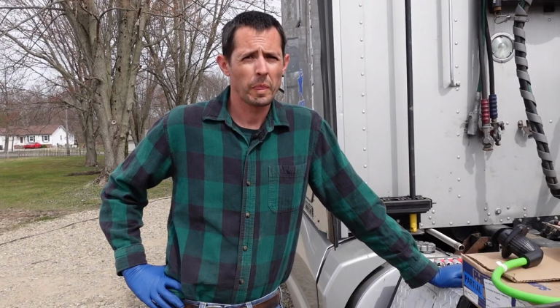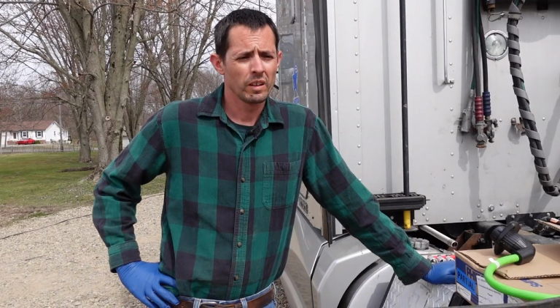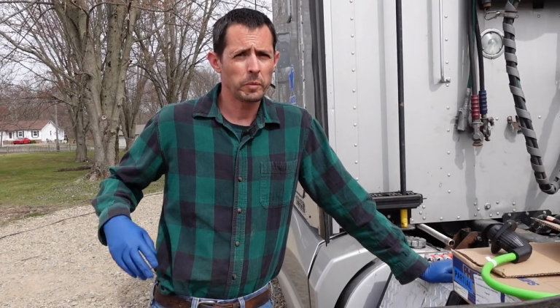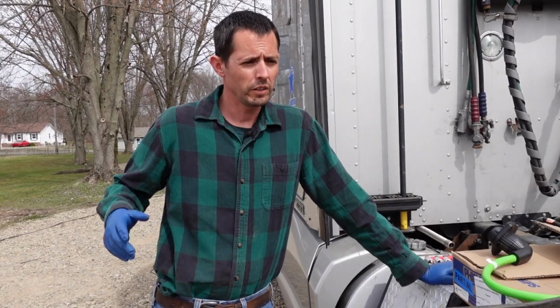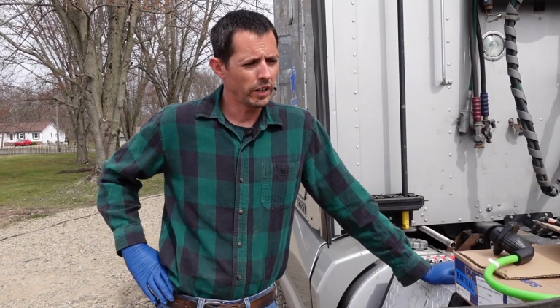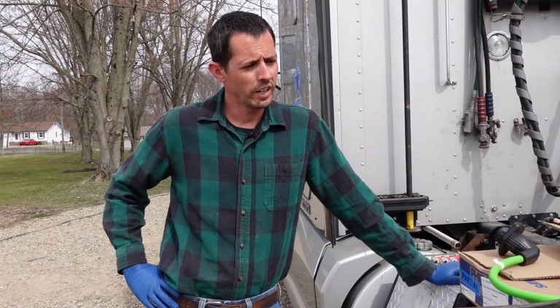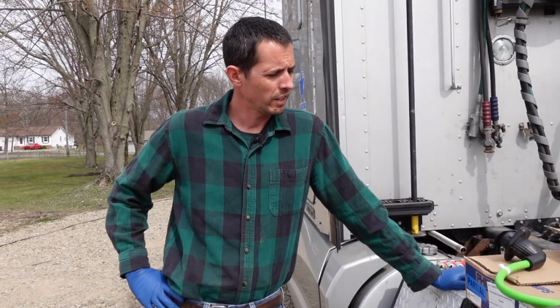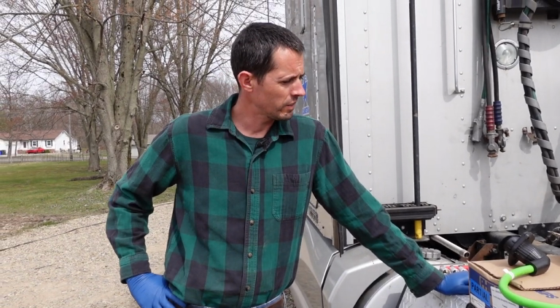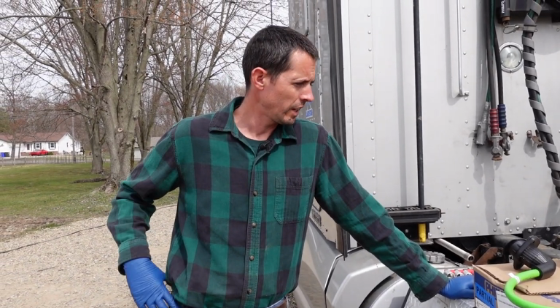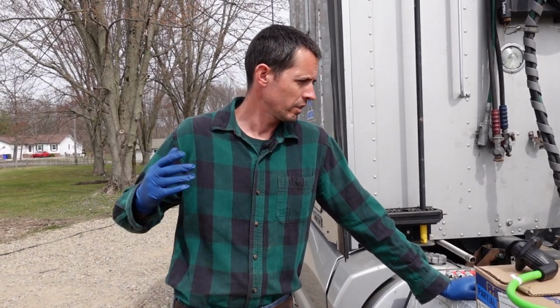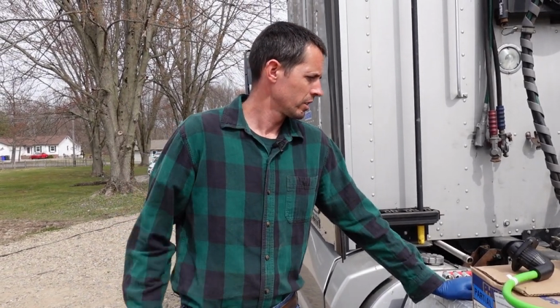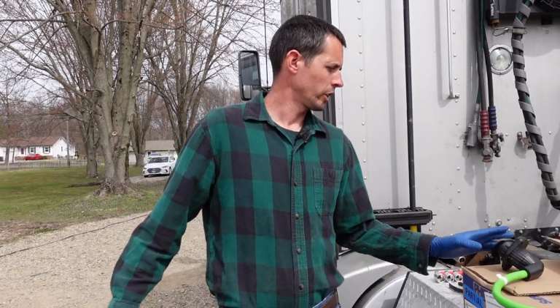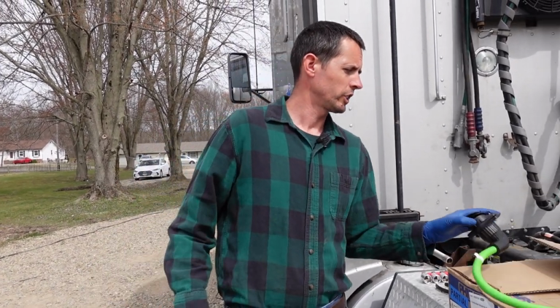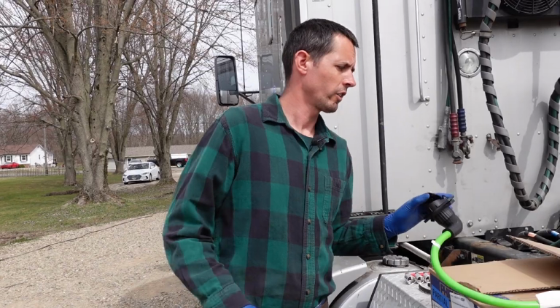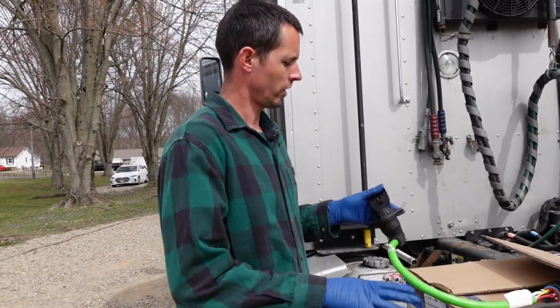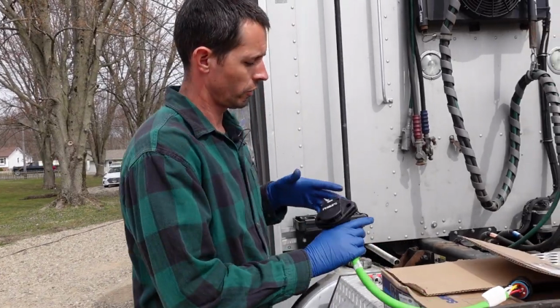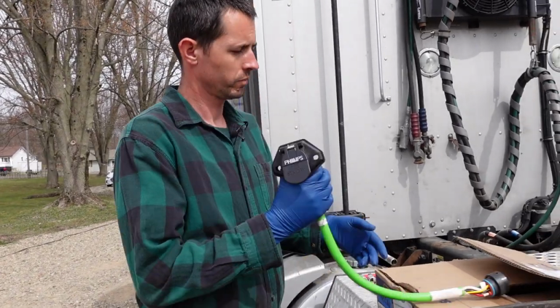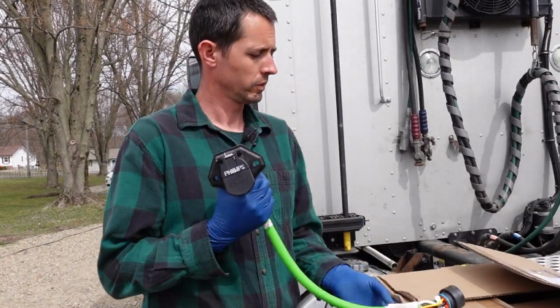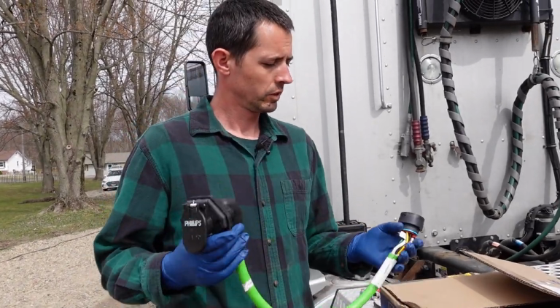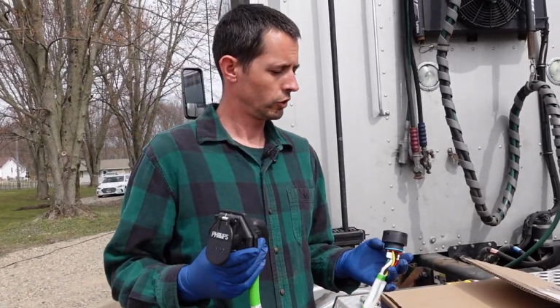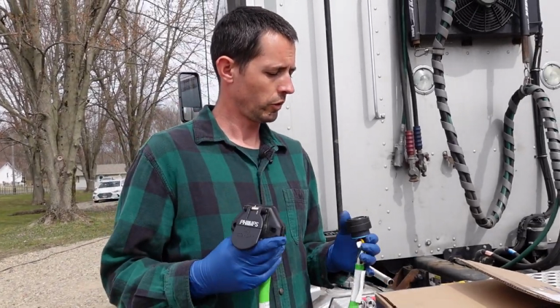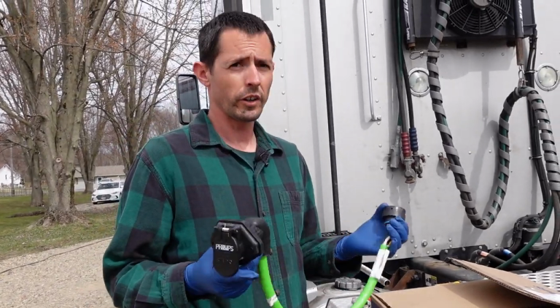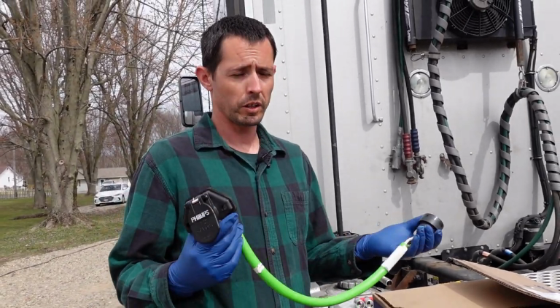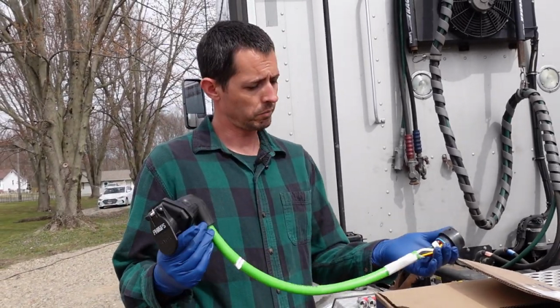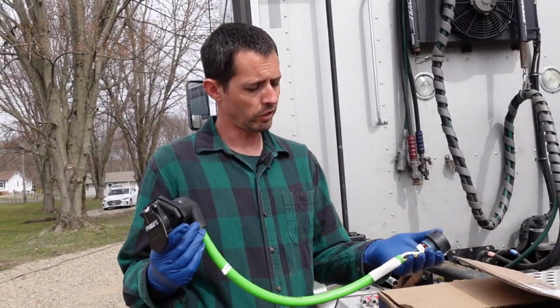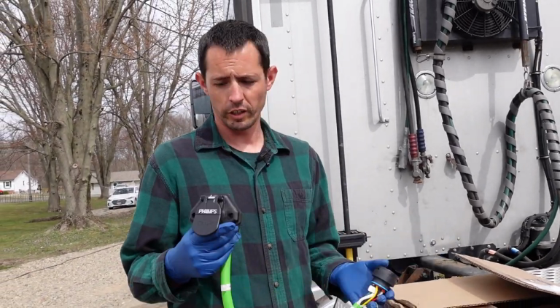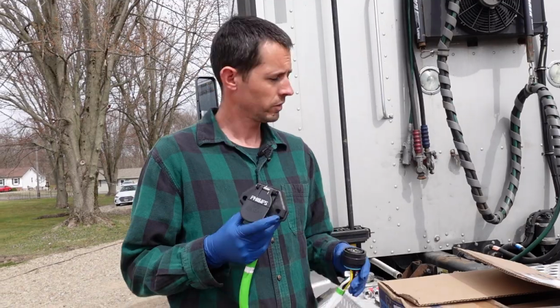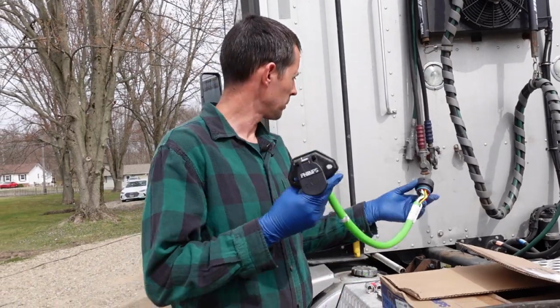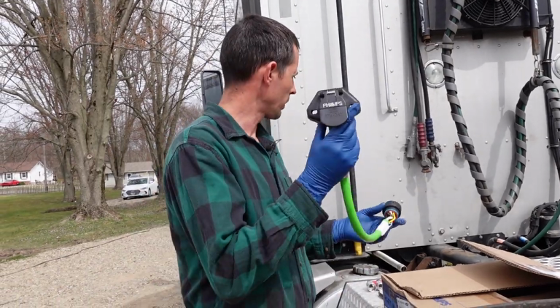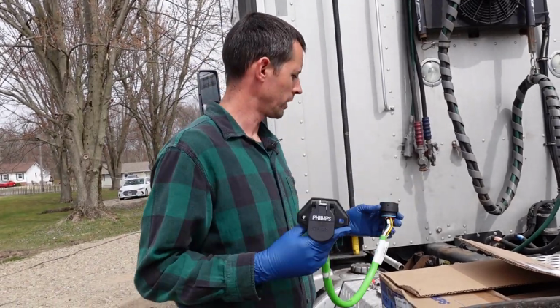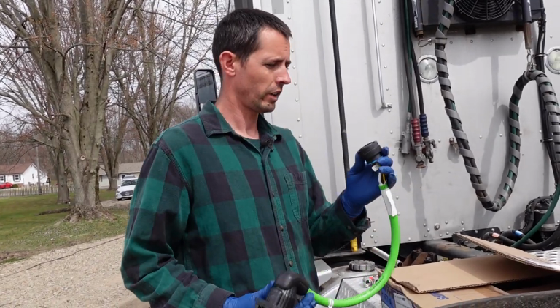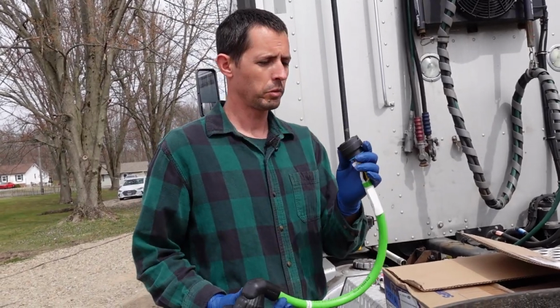Hi everybody, Ryan here again. Today we're going to change out our little trailer wiring pigtail here, bulkhead fitting, cannon plug.